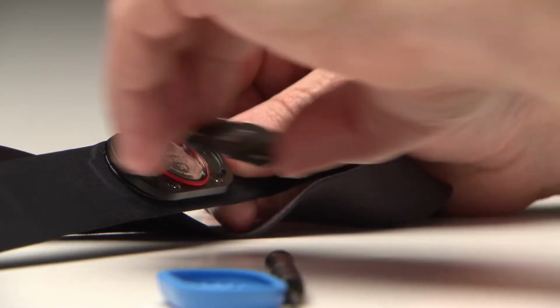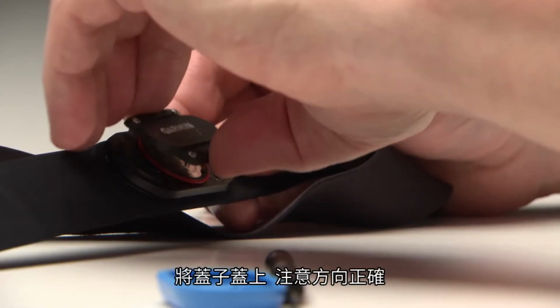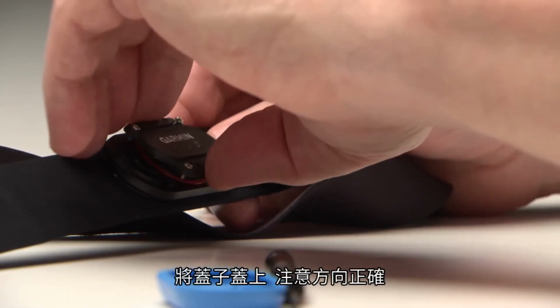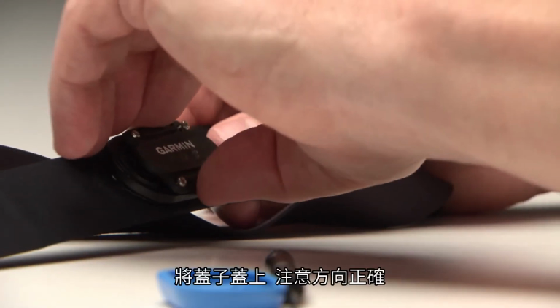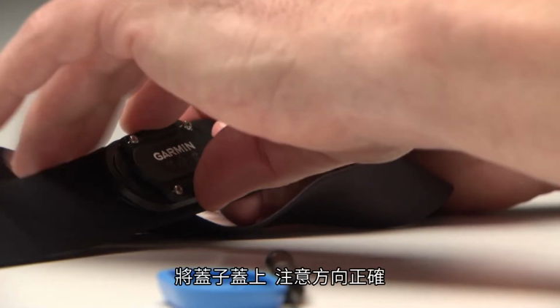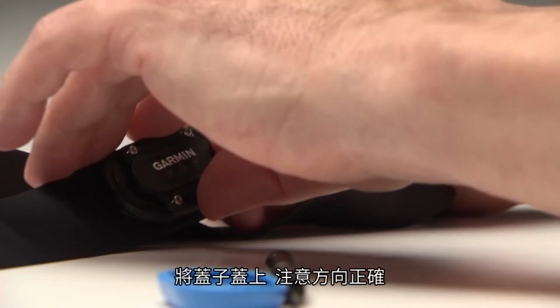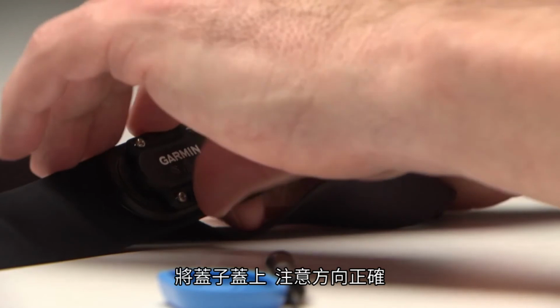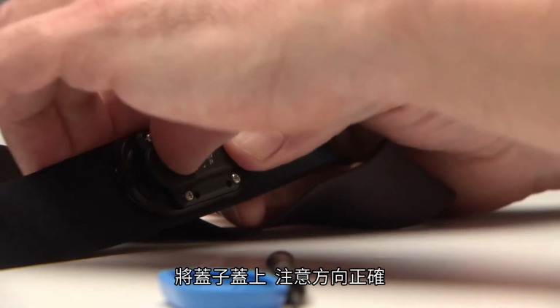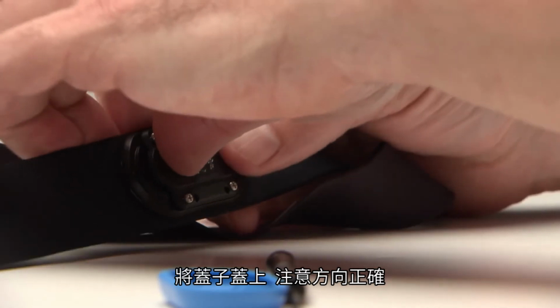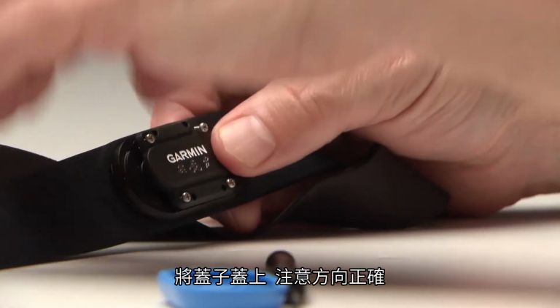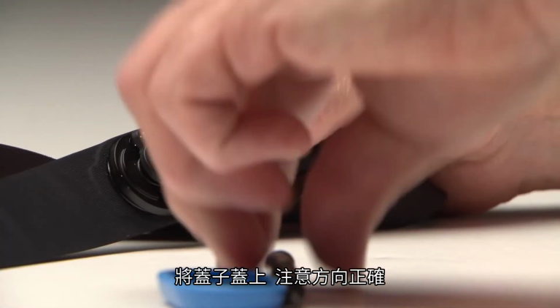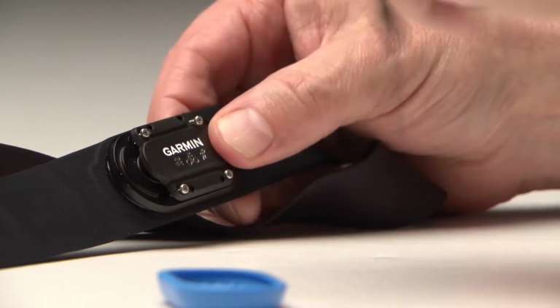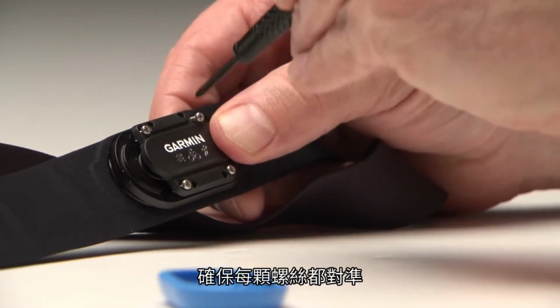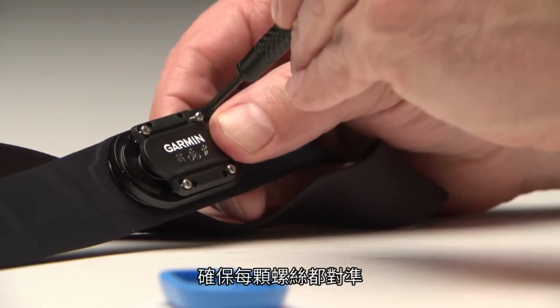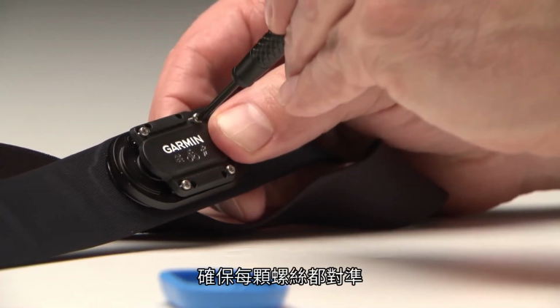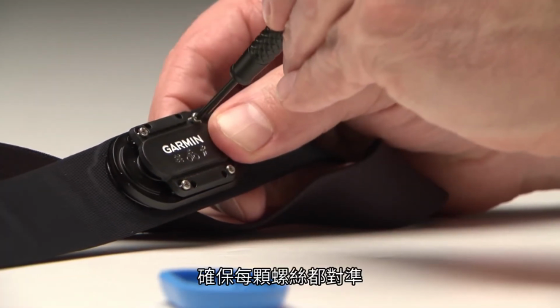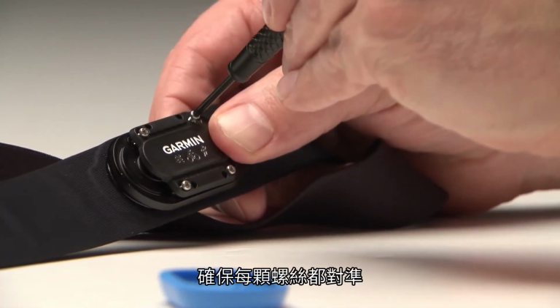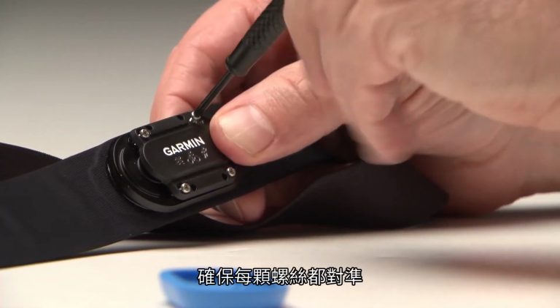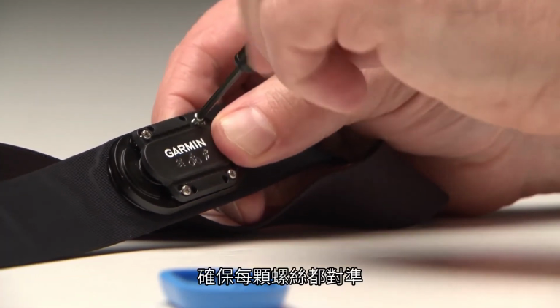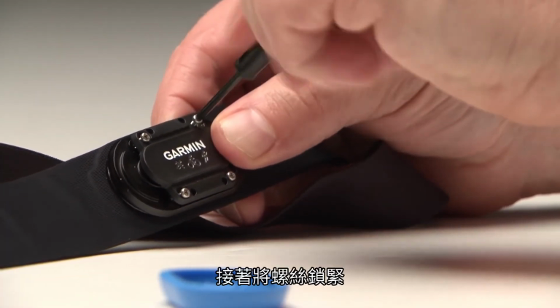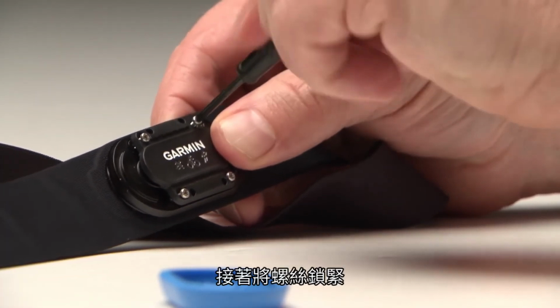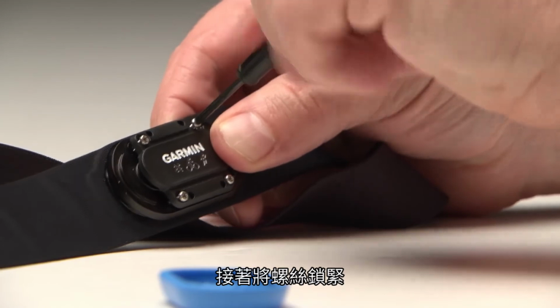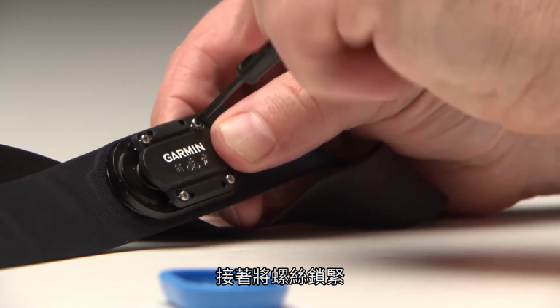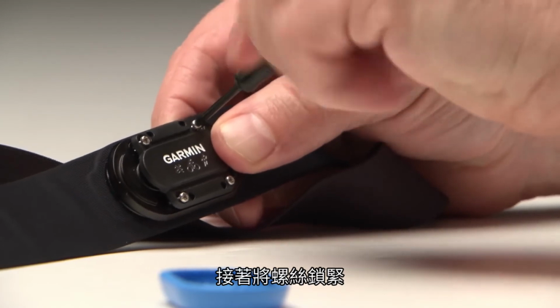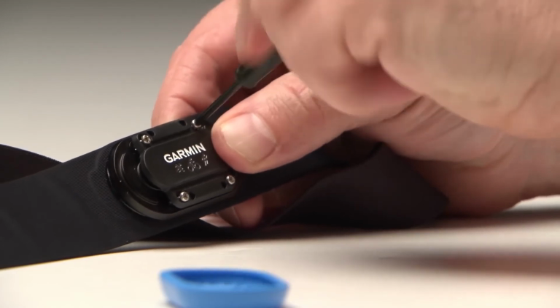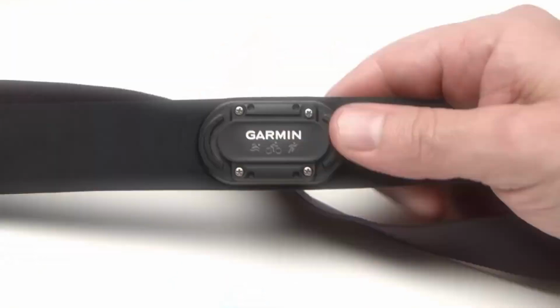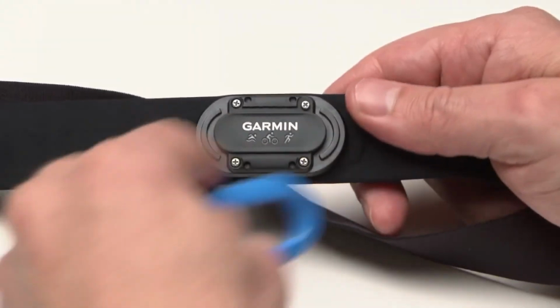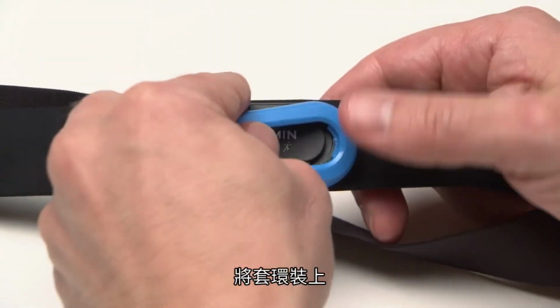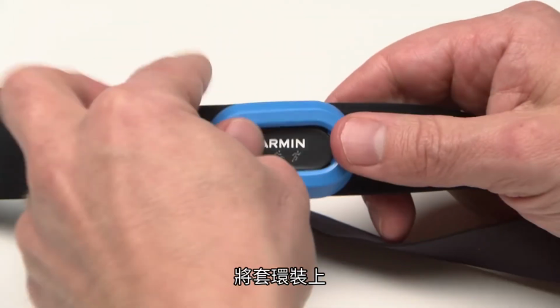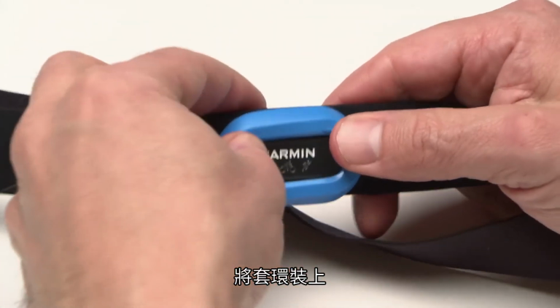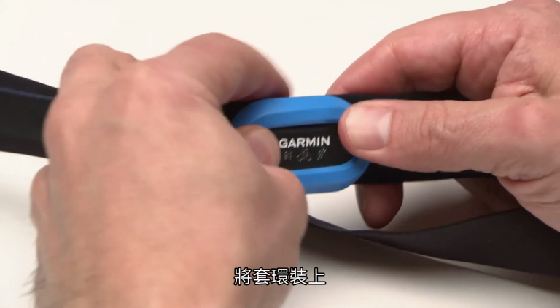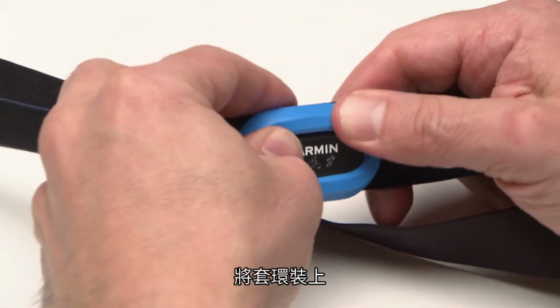Place the cover back on, paying close attention to the orientation. Make sure each screw is aligned properly, then firmly tighten the screws. Put the ring back on the module.